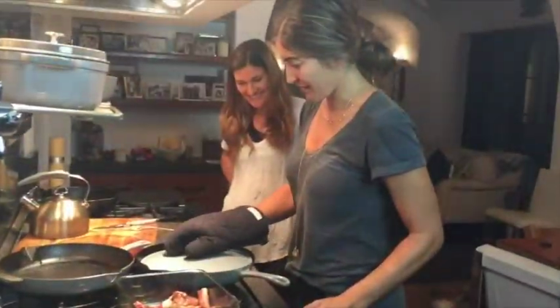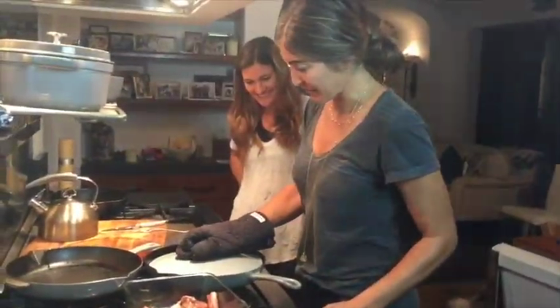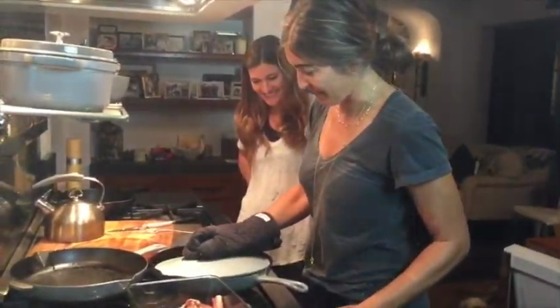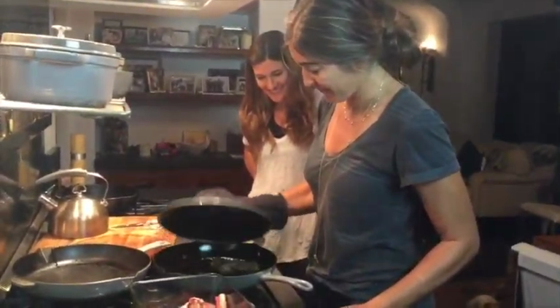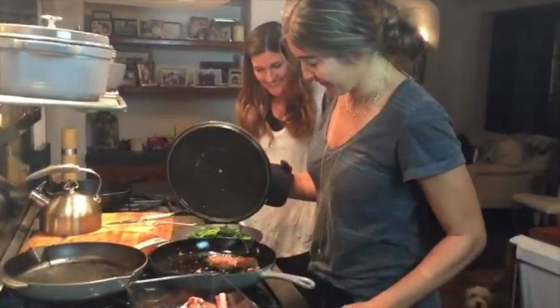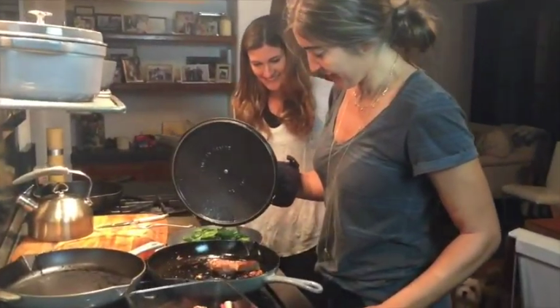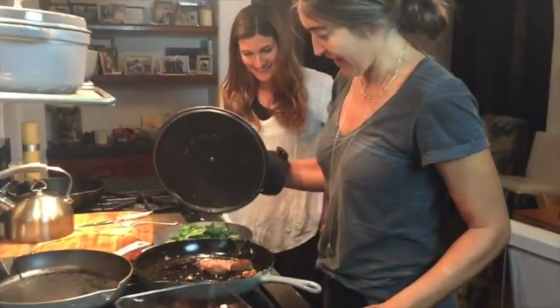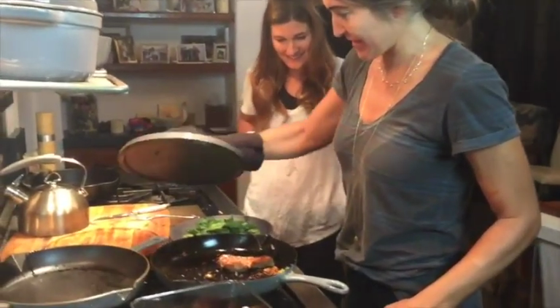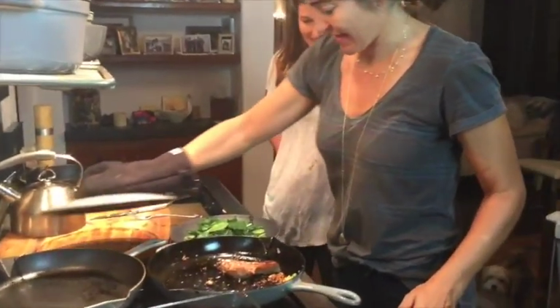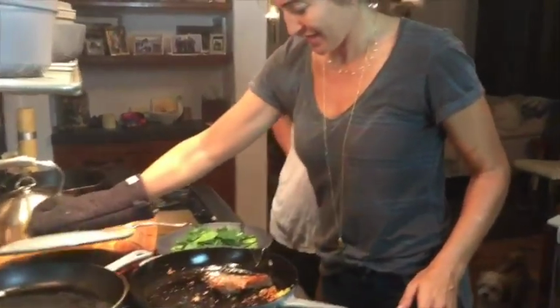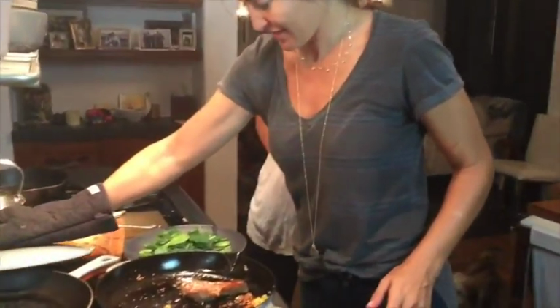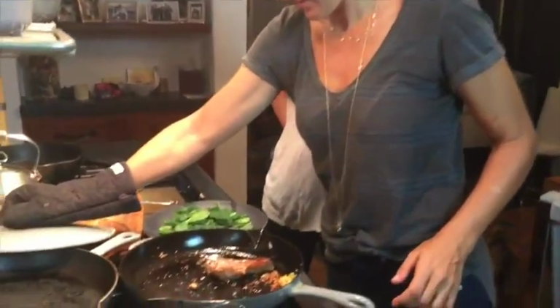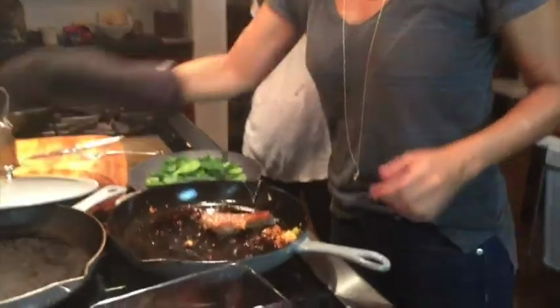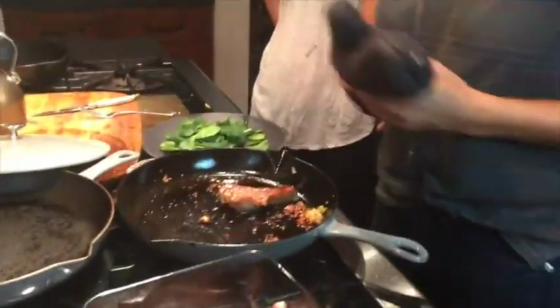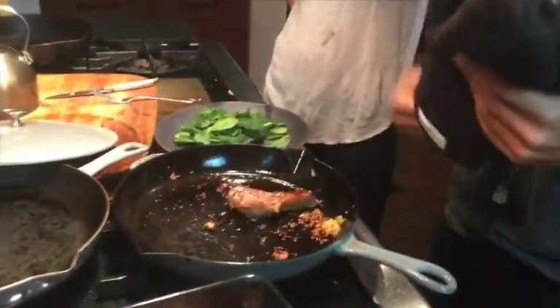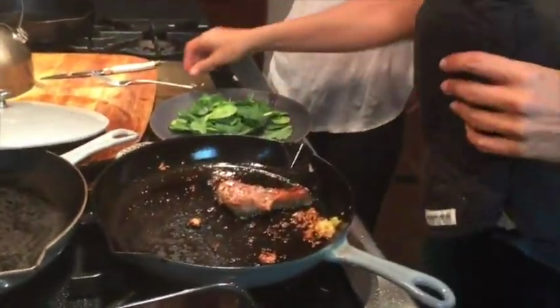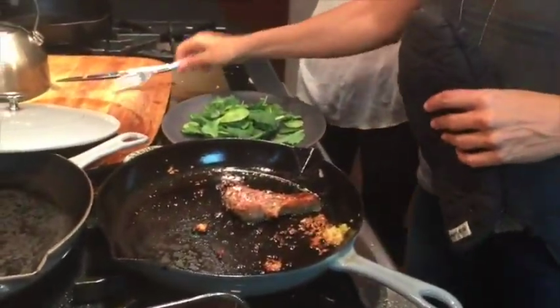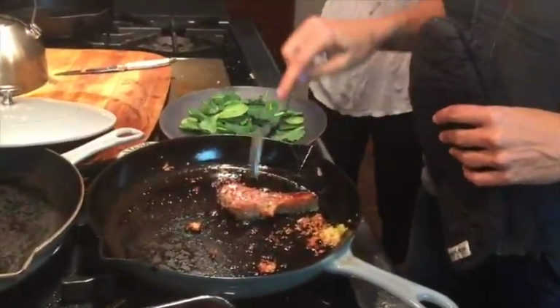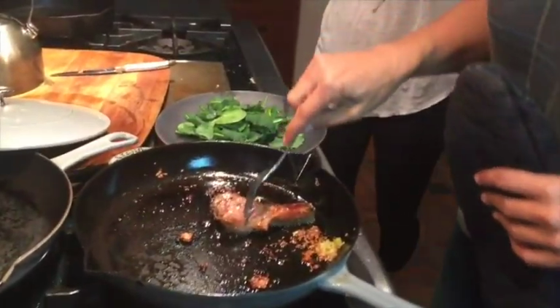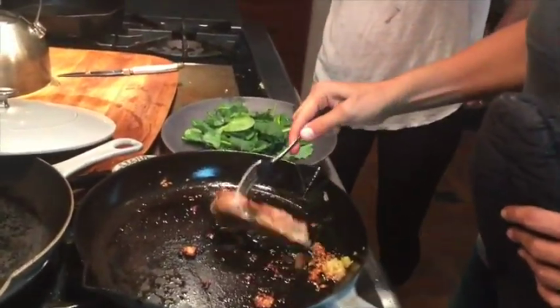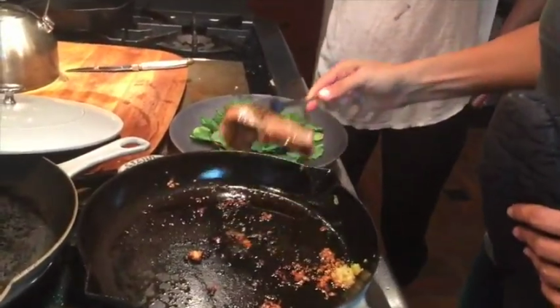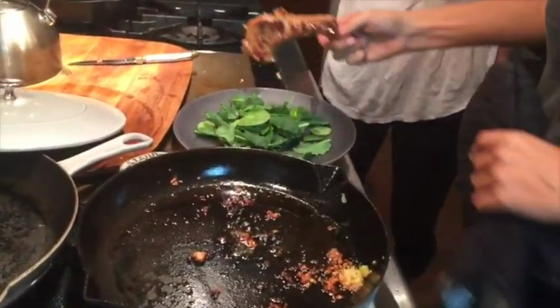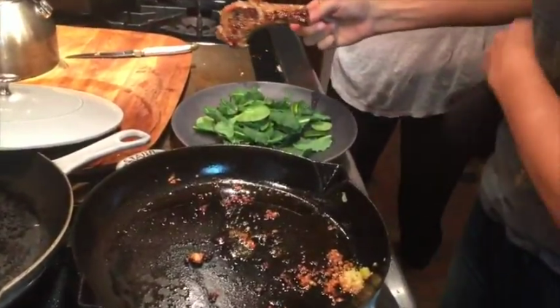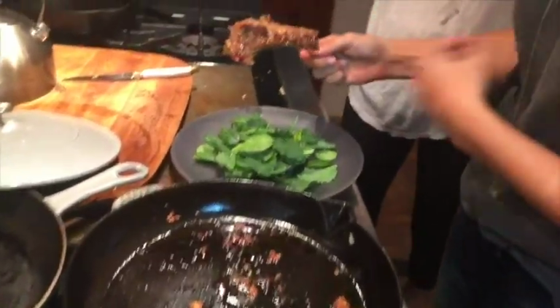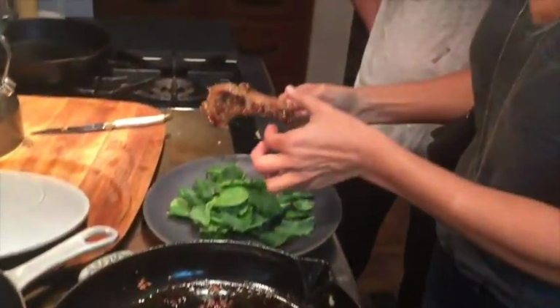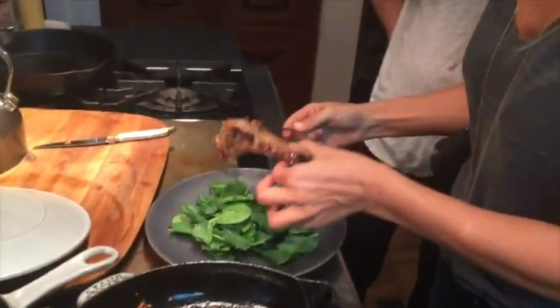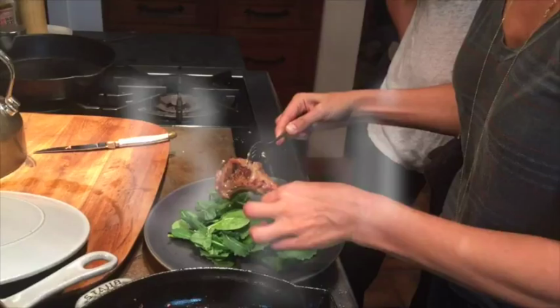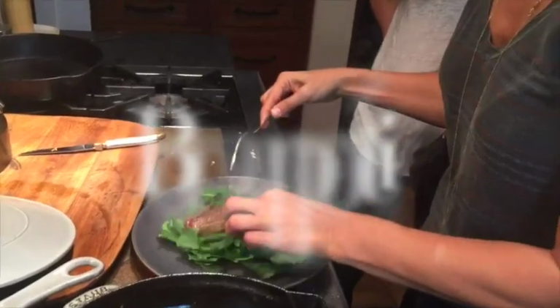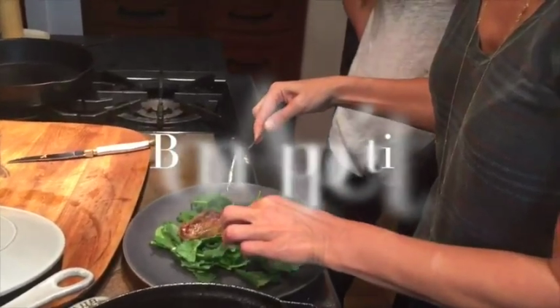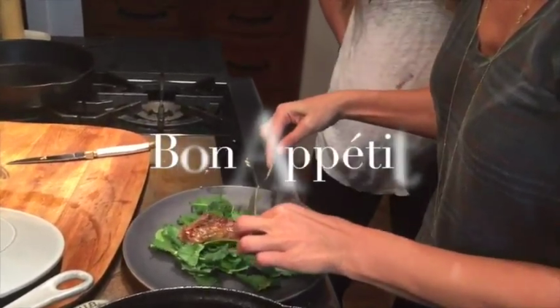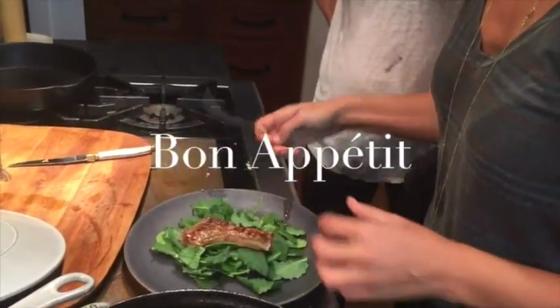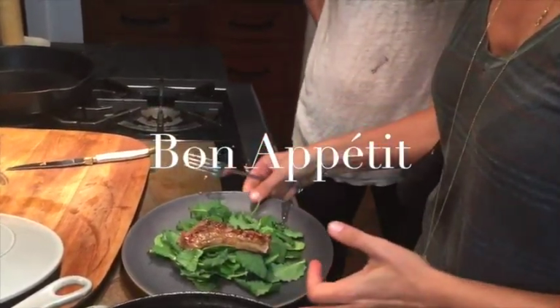Alright, it's been about five minutes on that side. Looks pretty good, actually. Wow, yeah, look at that. Looks amazing.